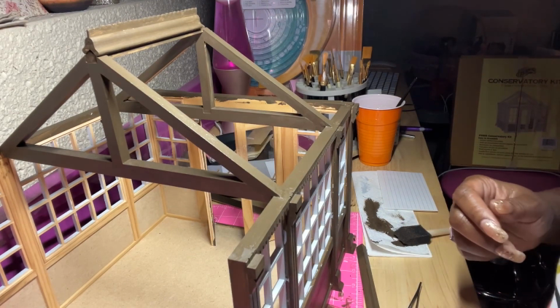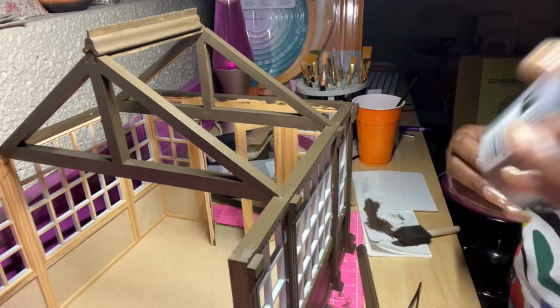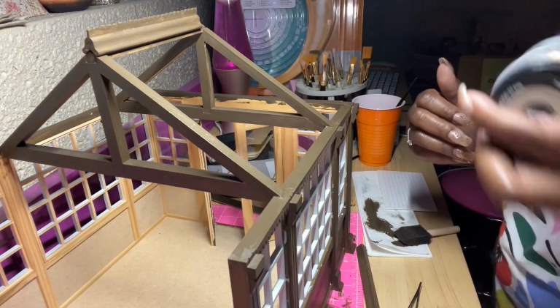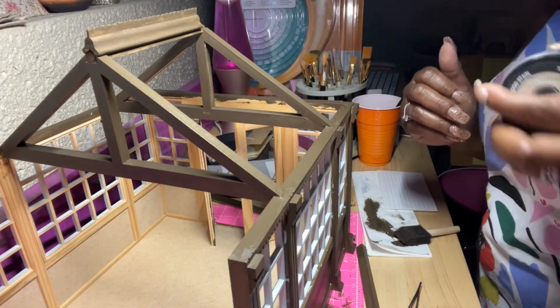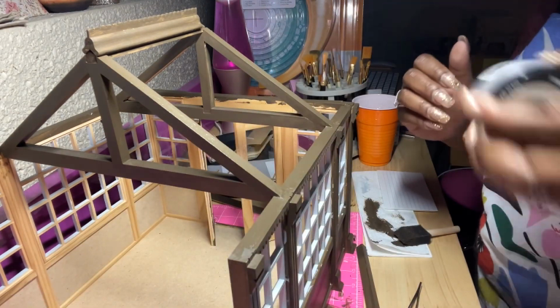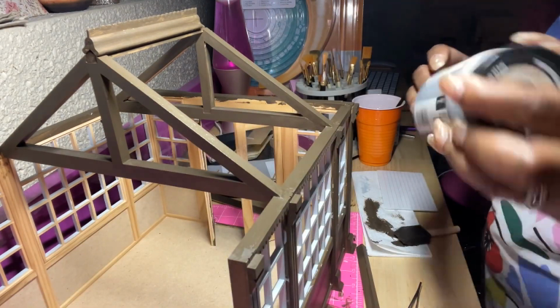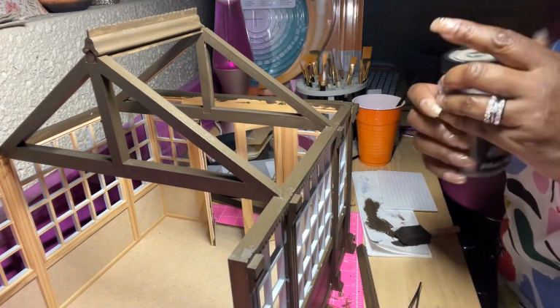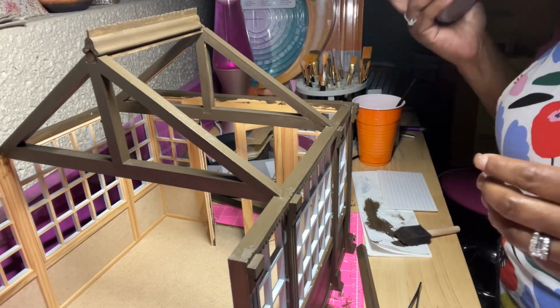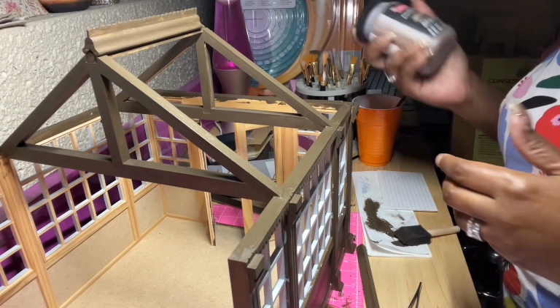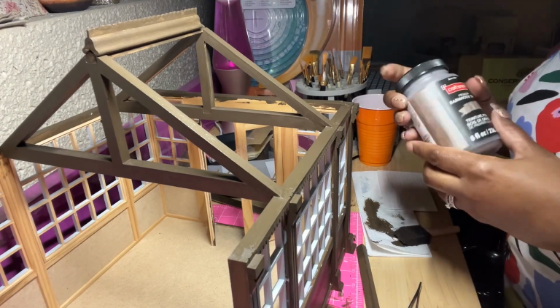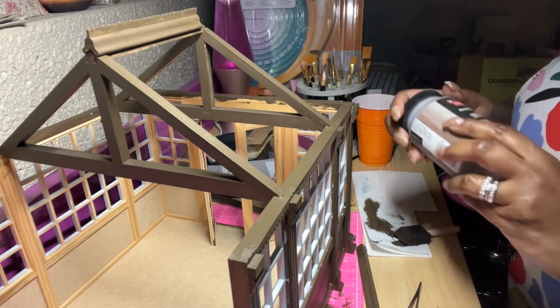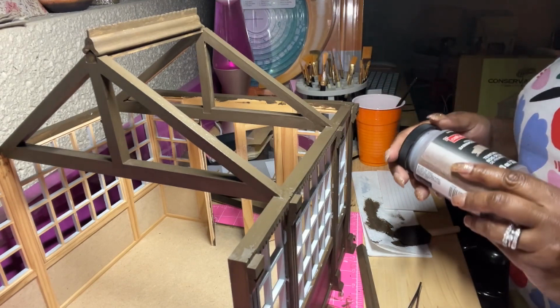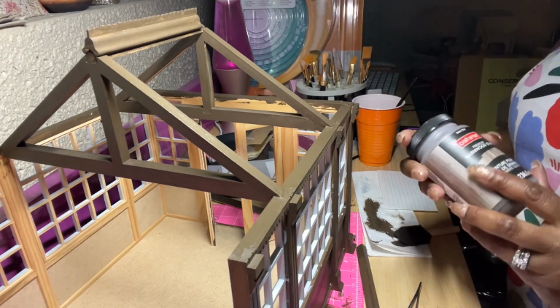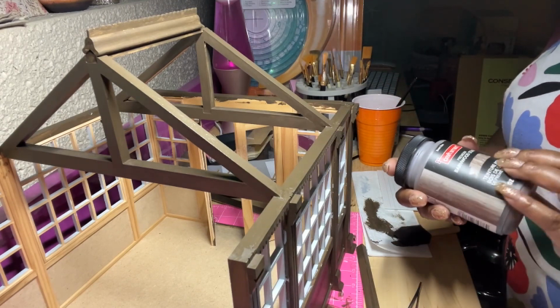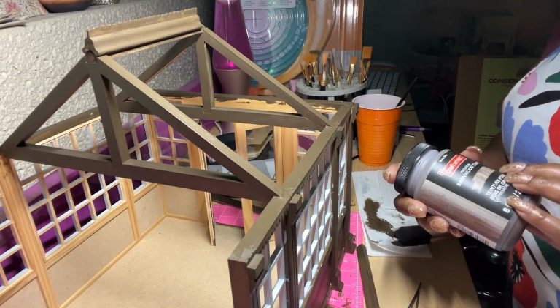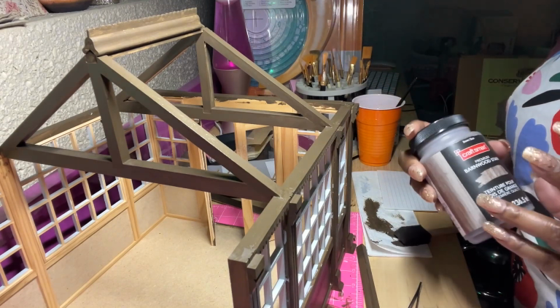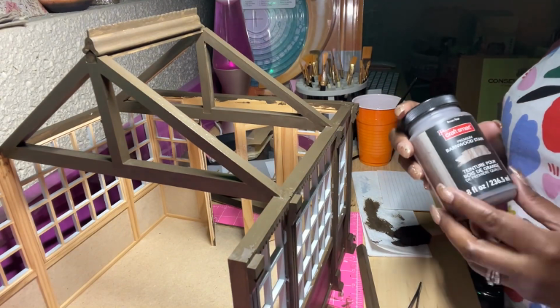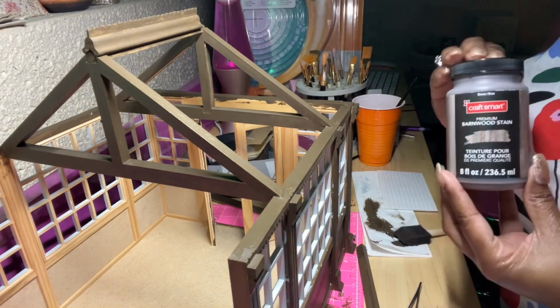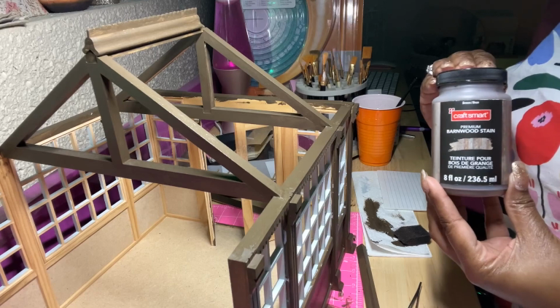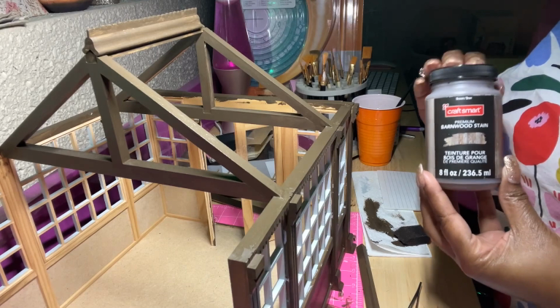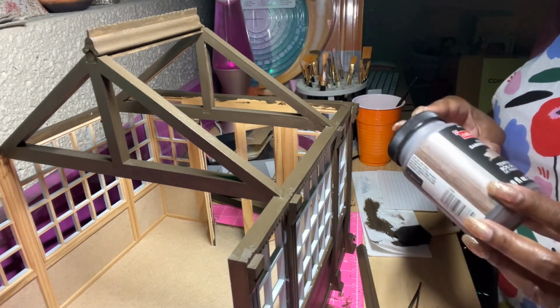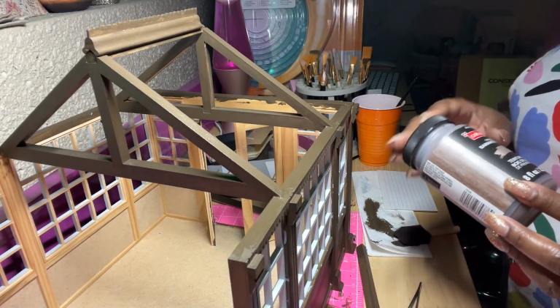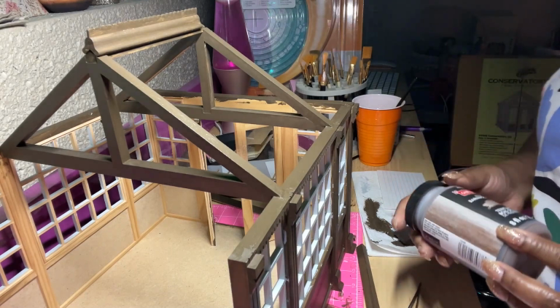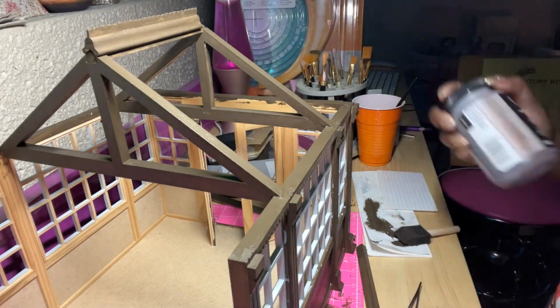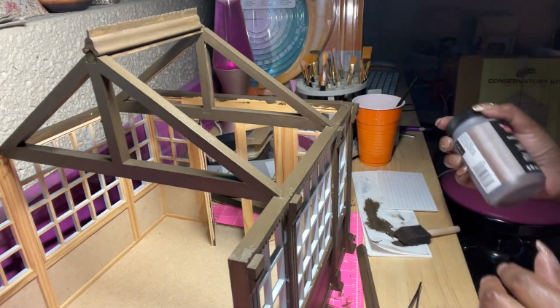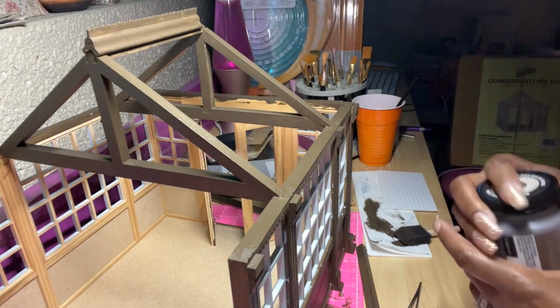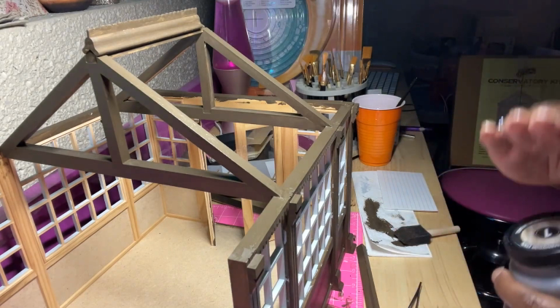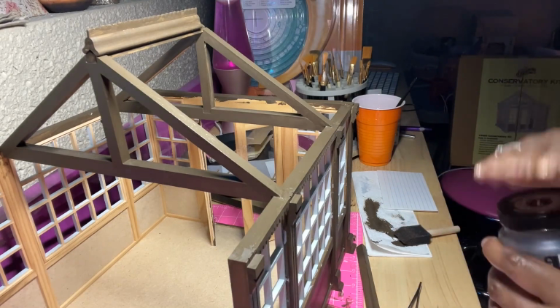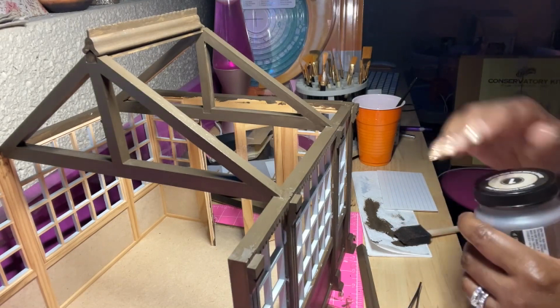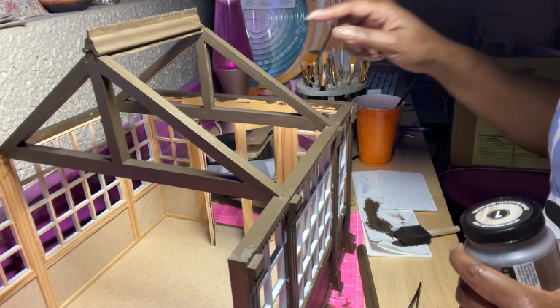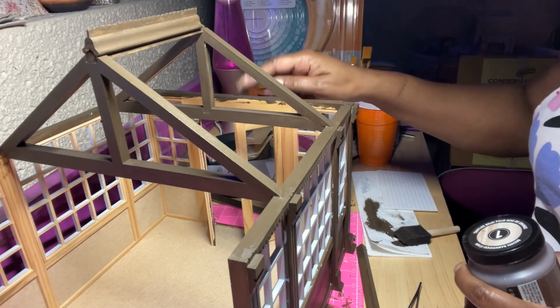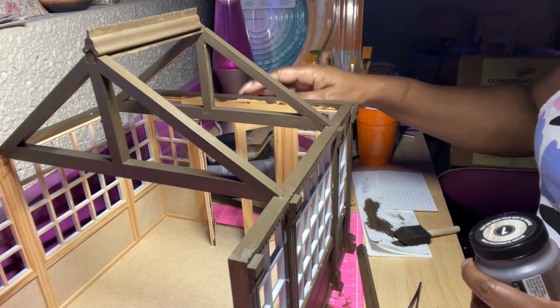I am using — this is actually almost gone — the Craftsmart premium barn wood stain. This is the brown that I've been using for this.